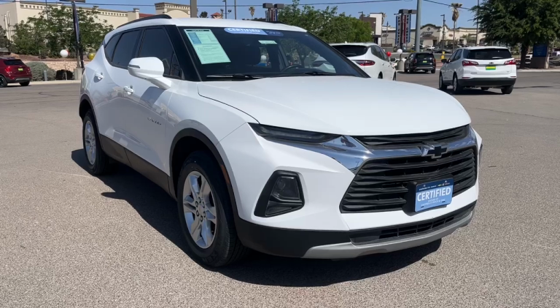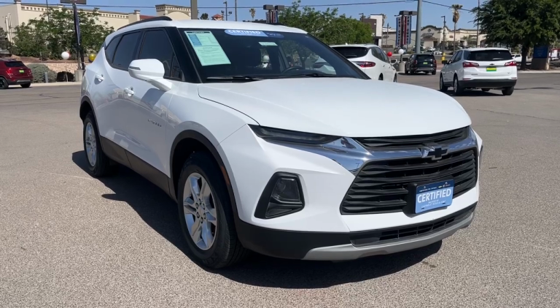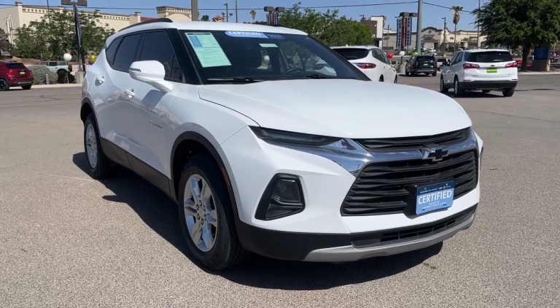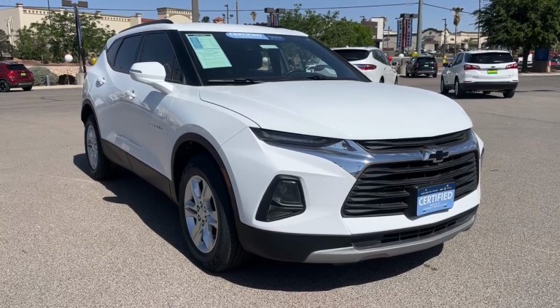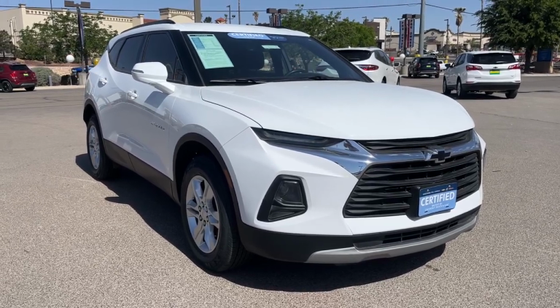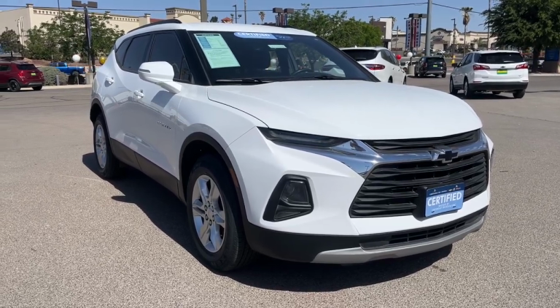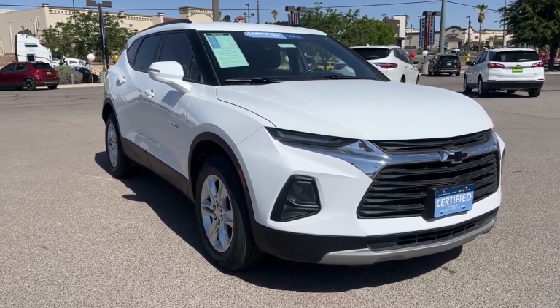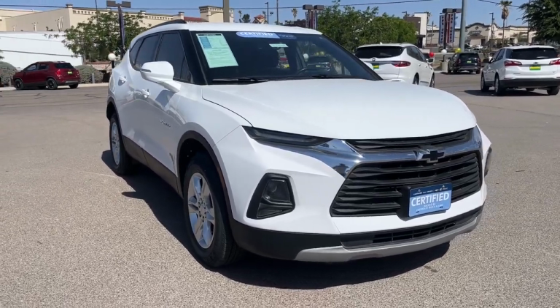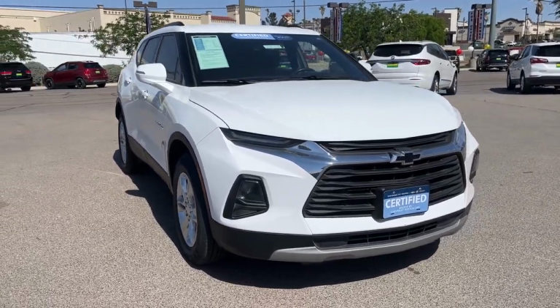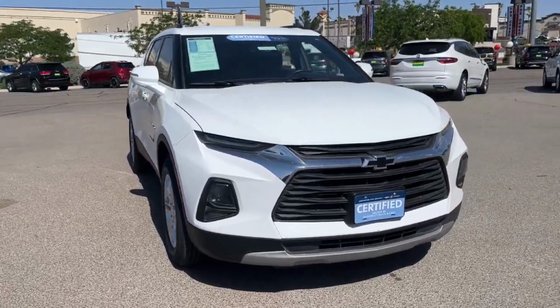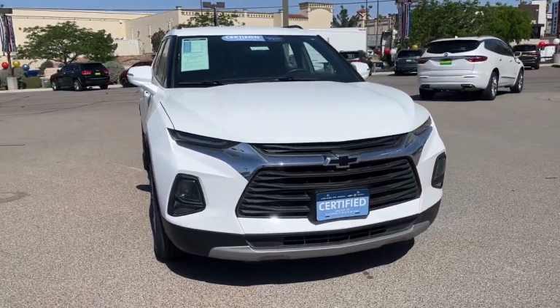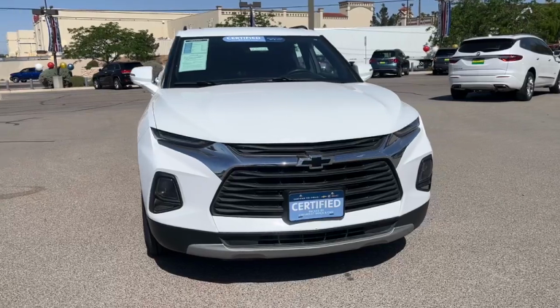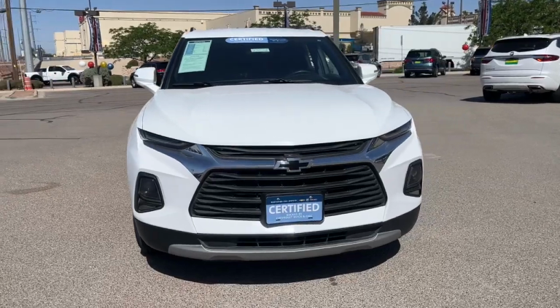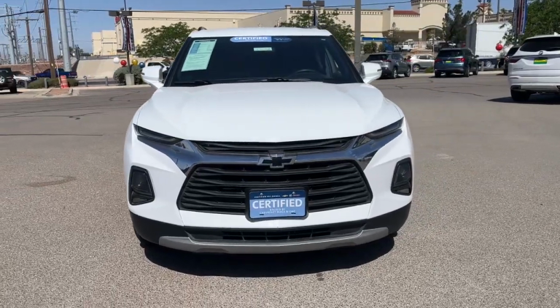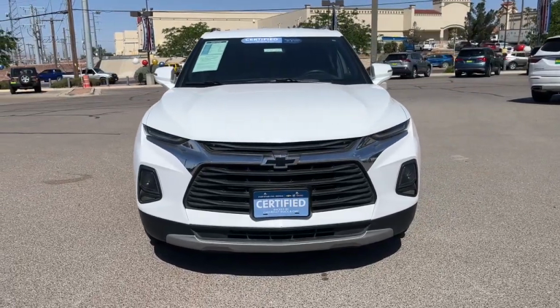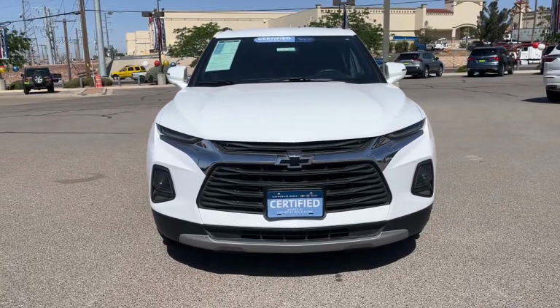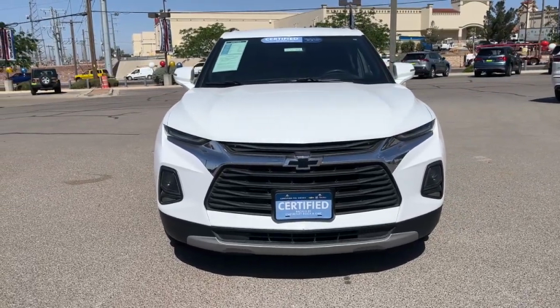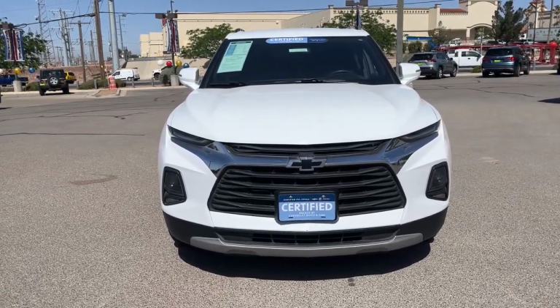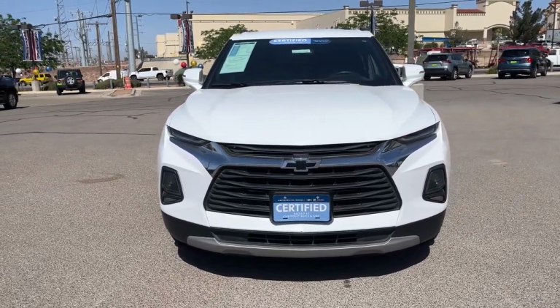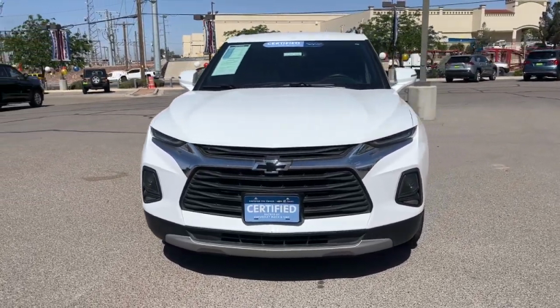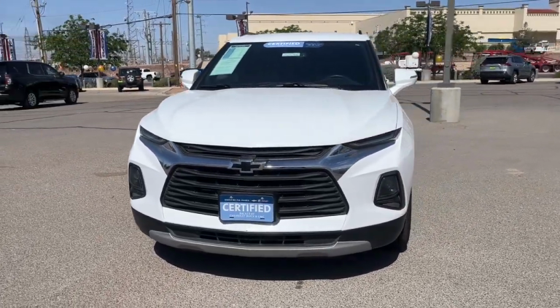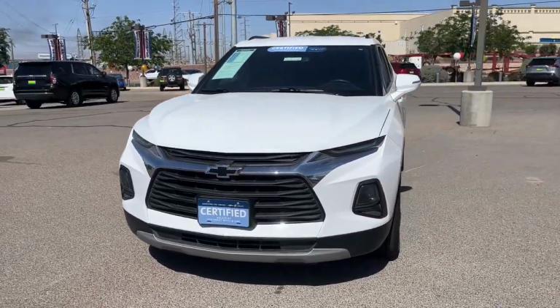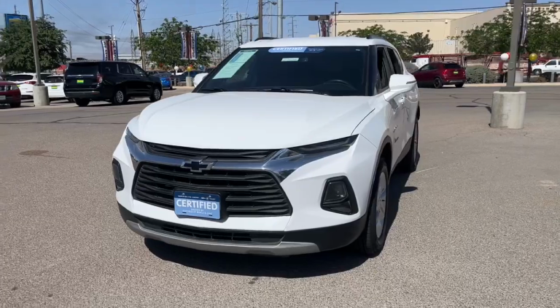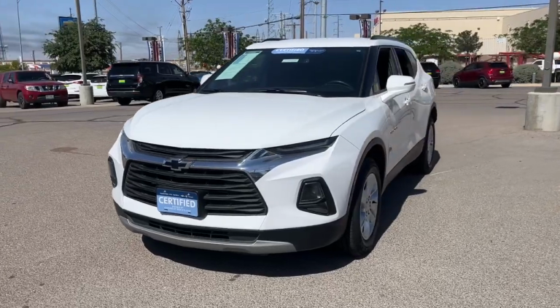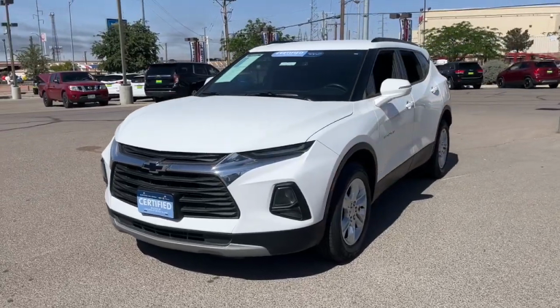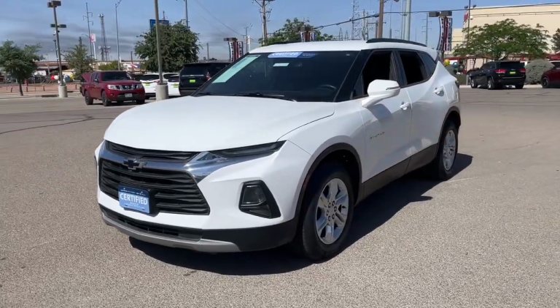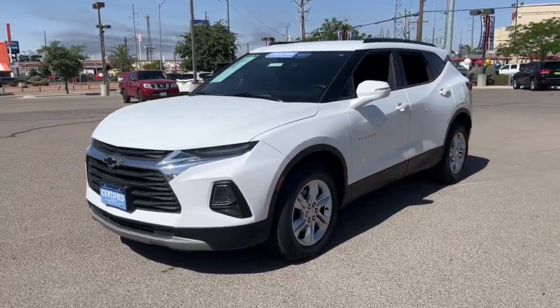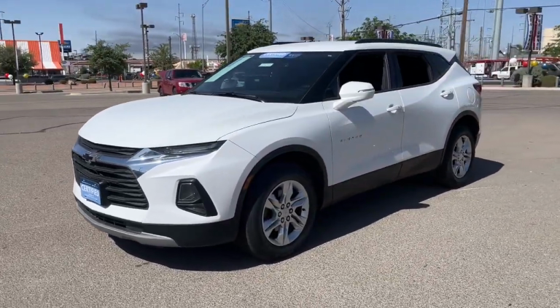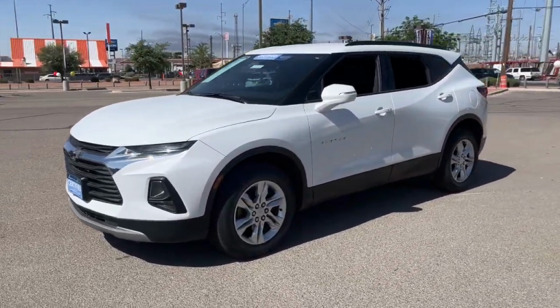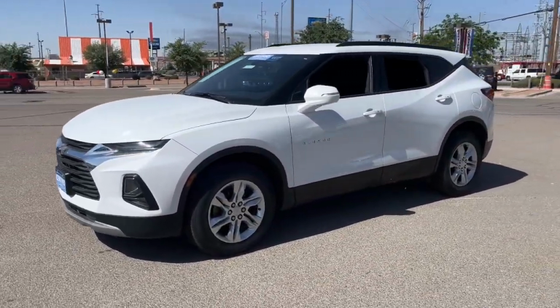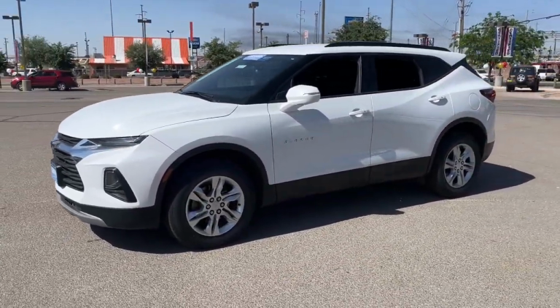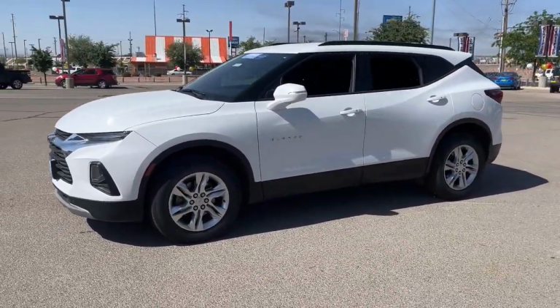You will love the features of this 2020 Chevrolet Blazer. With less than 45,000 miles on the odometer, this vehicle provides excellent value. Make the drive in comfort and sporty style in this well-equipped Blazer.